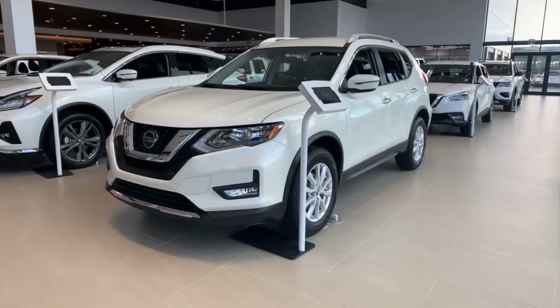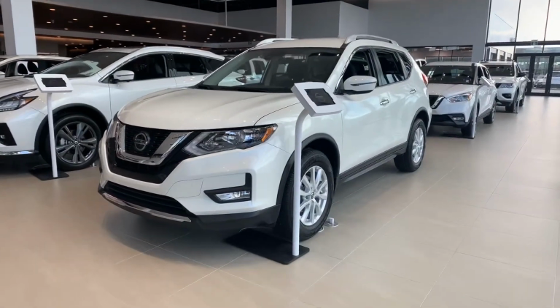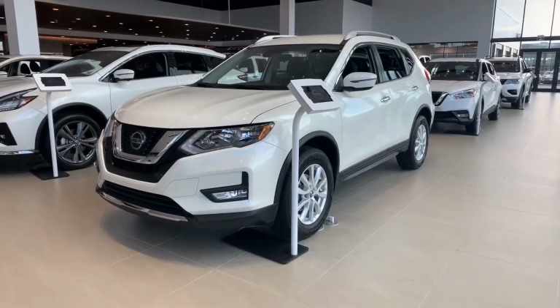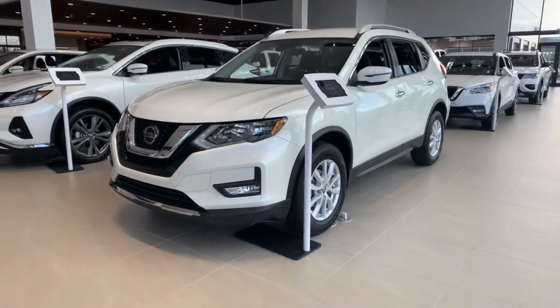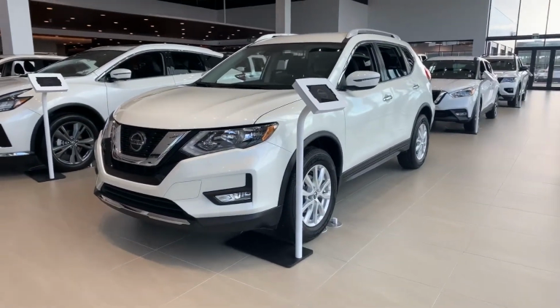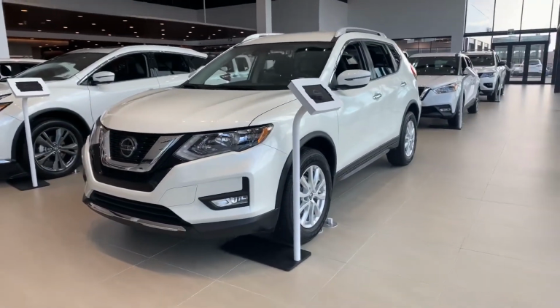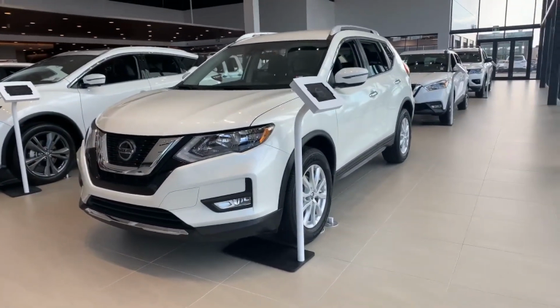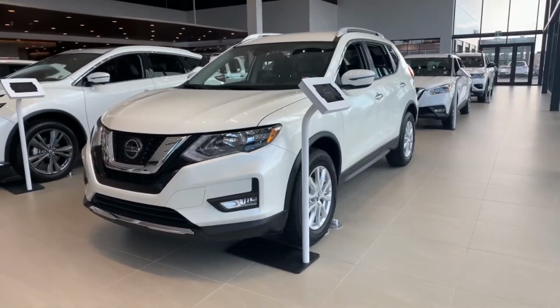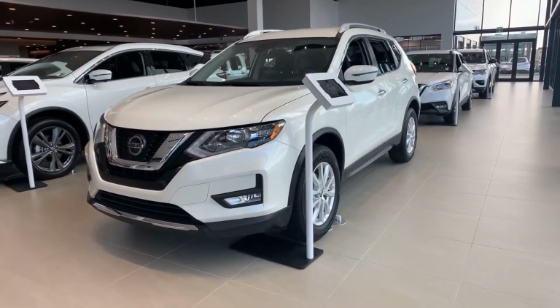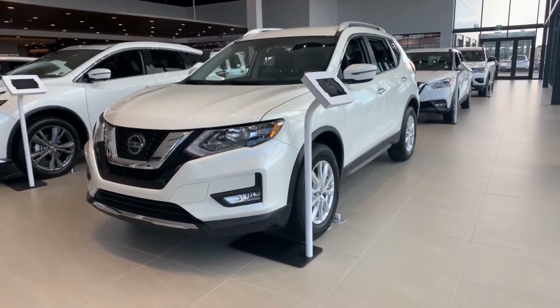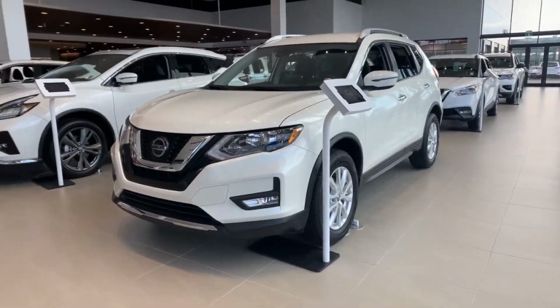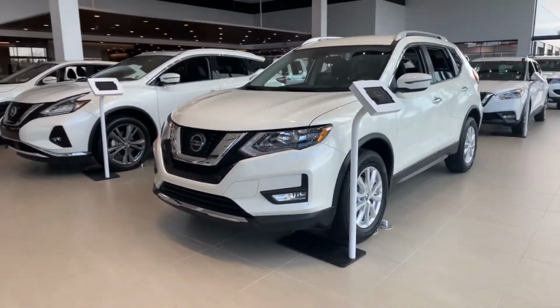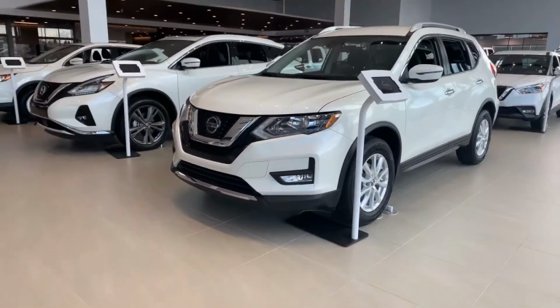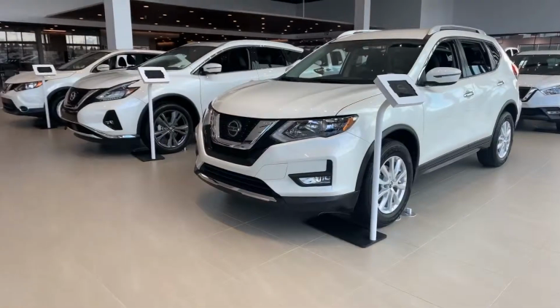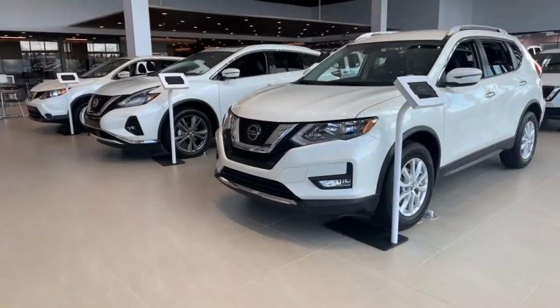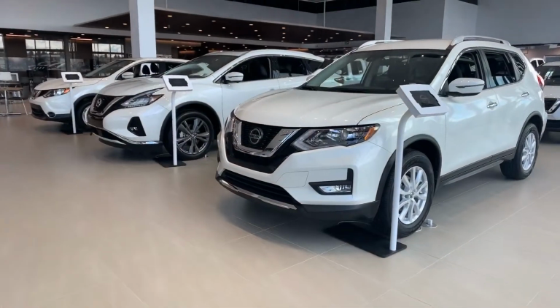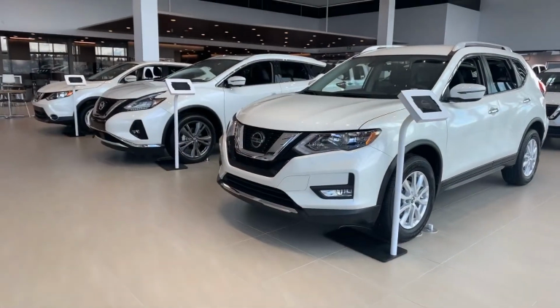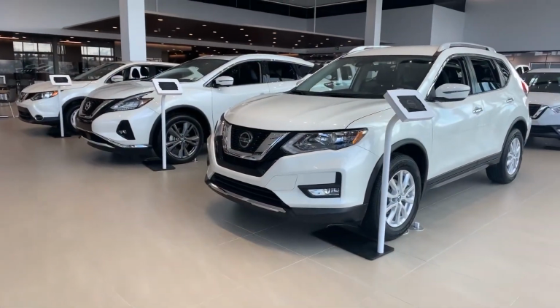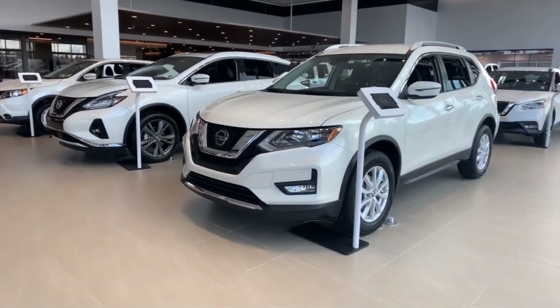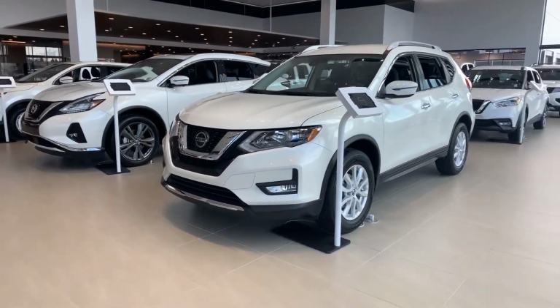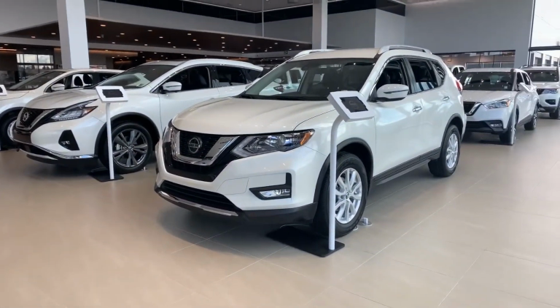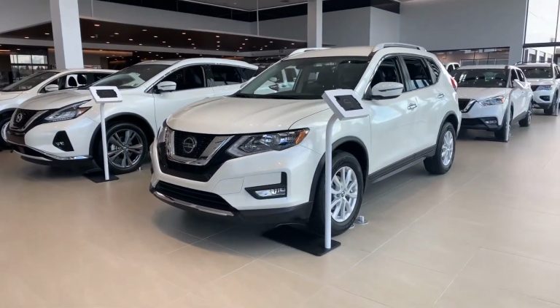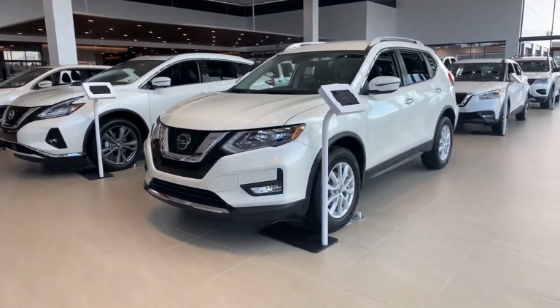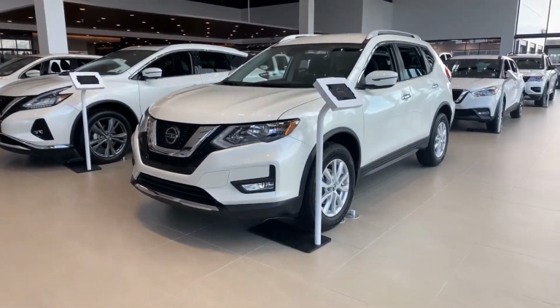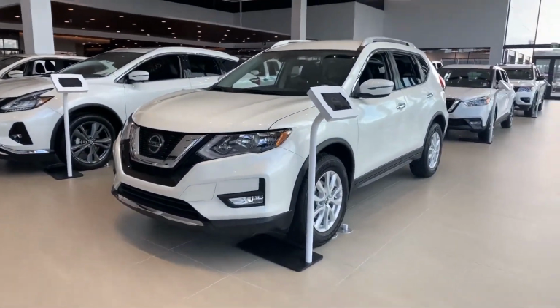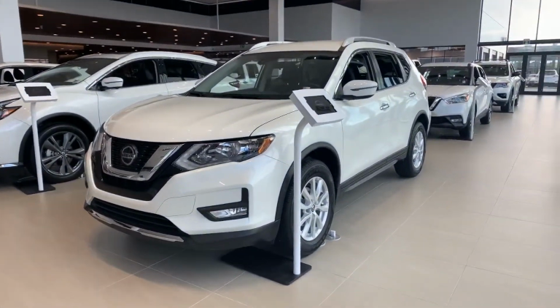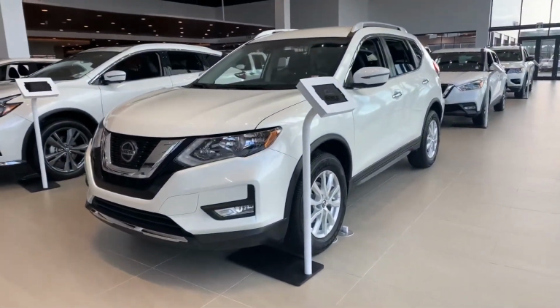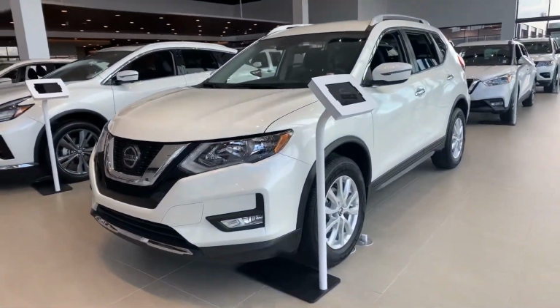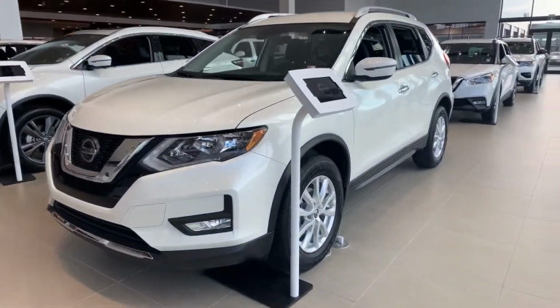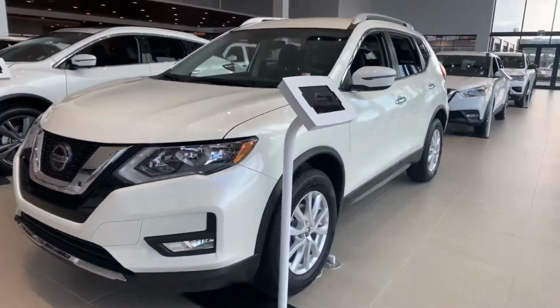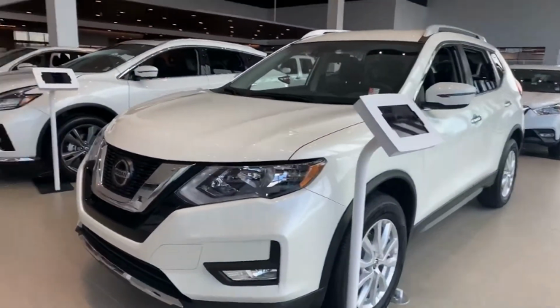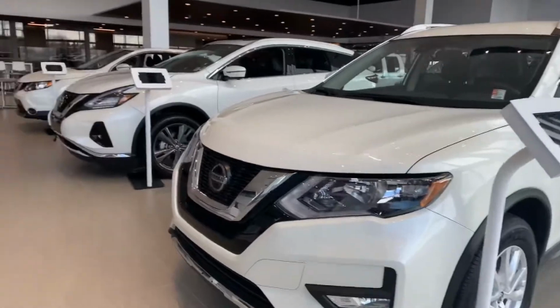Hey Franklin, thanks for your inquiry. Looks like you're interested in an SUV, and we've got tons of those sitting in our showroom right now. This is the 2019 Nissan Rogue.